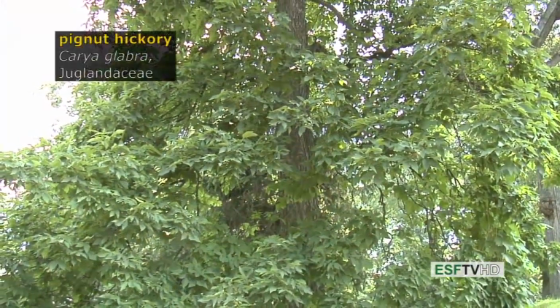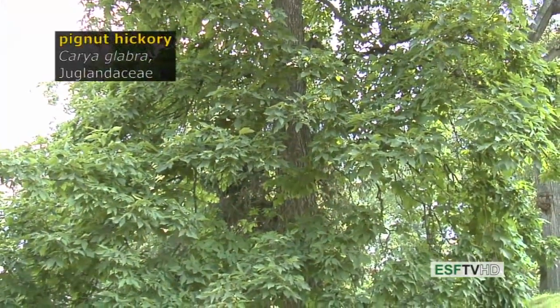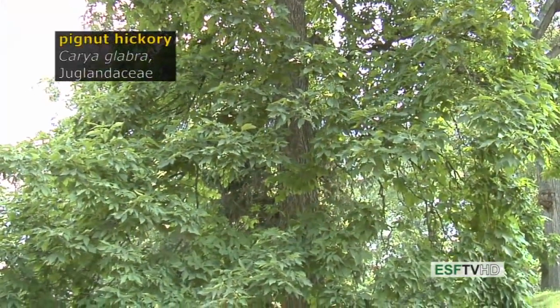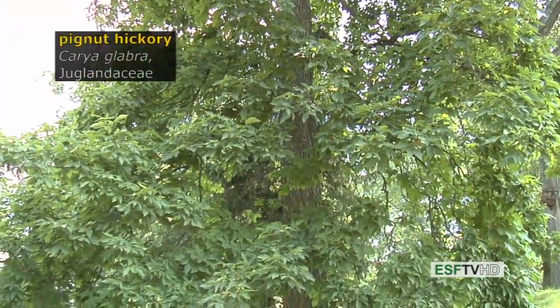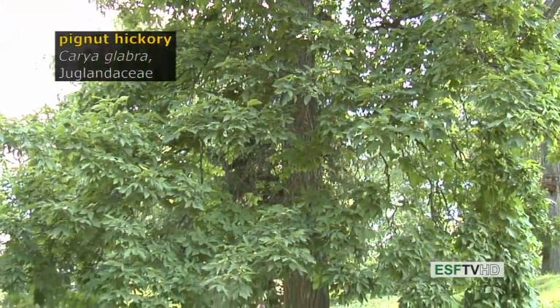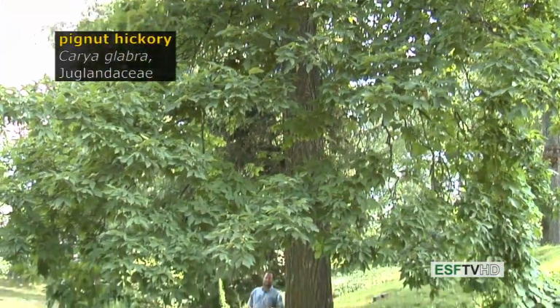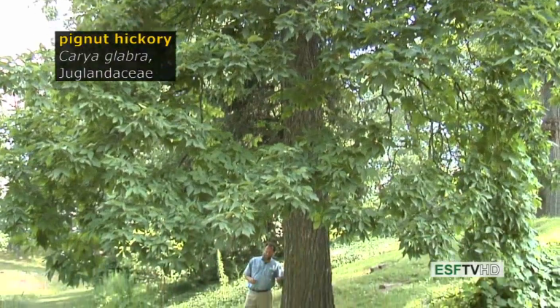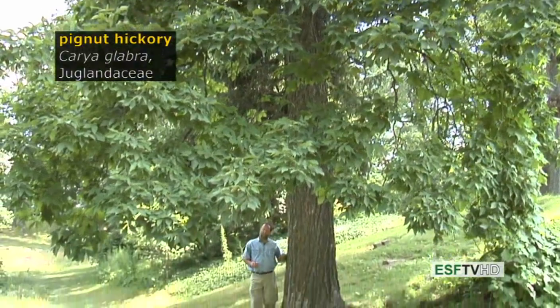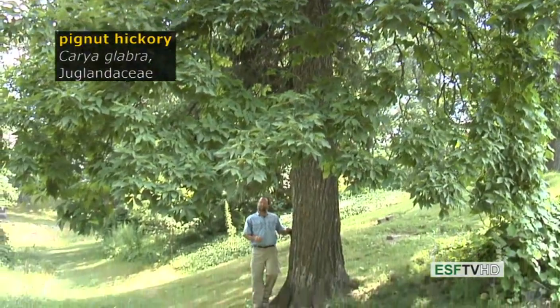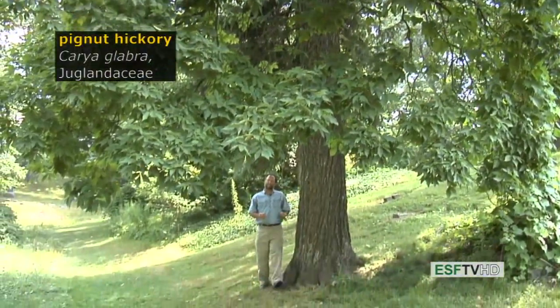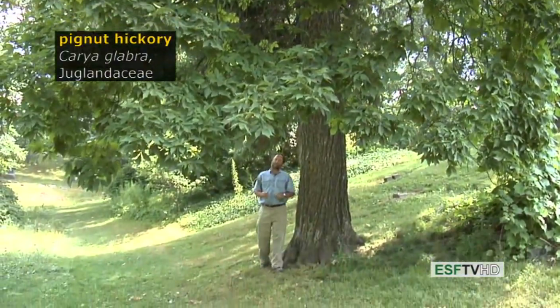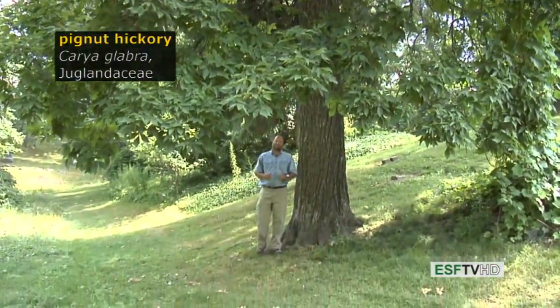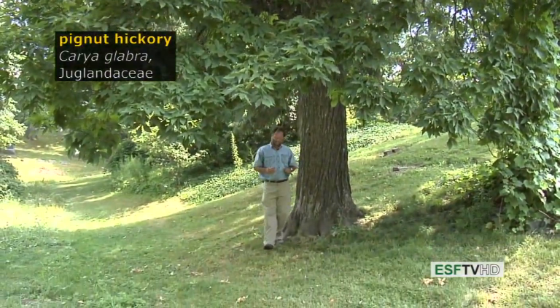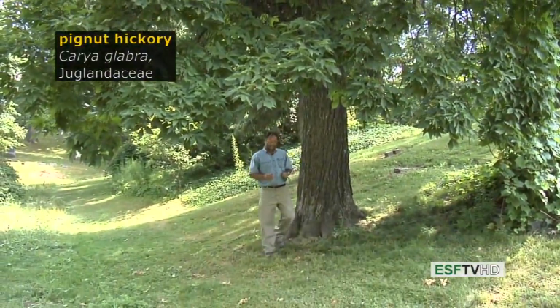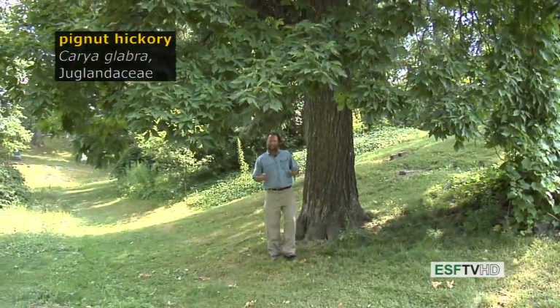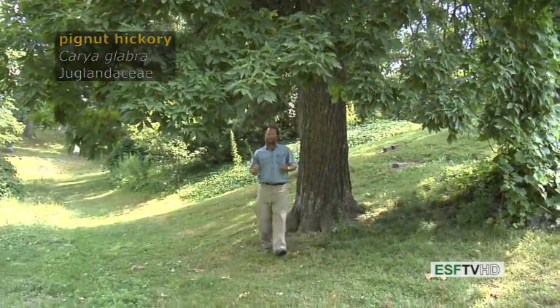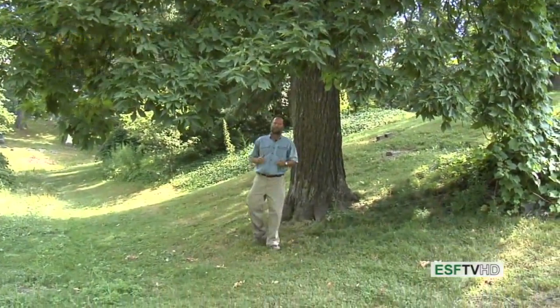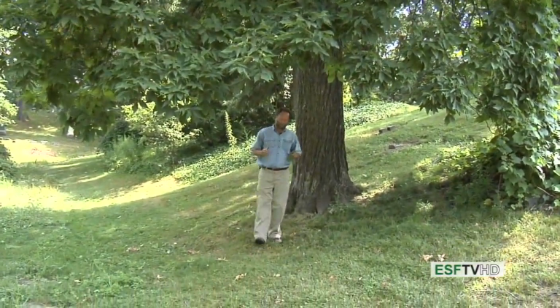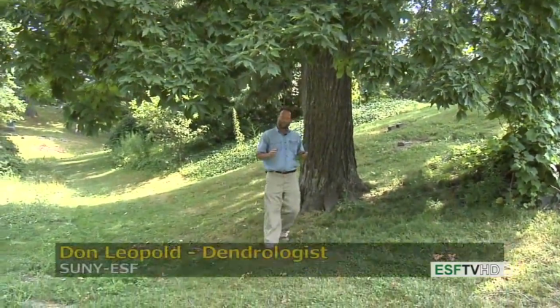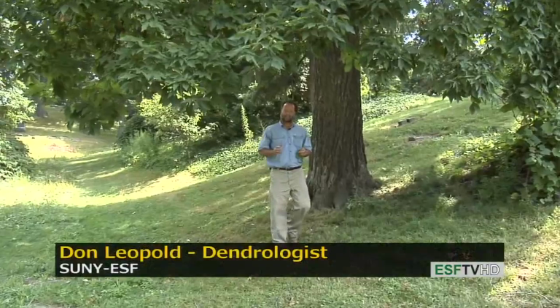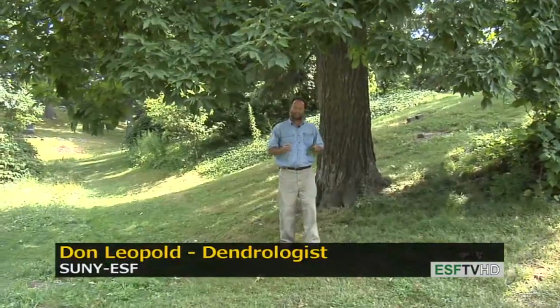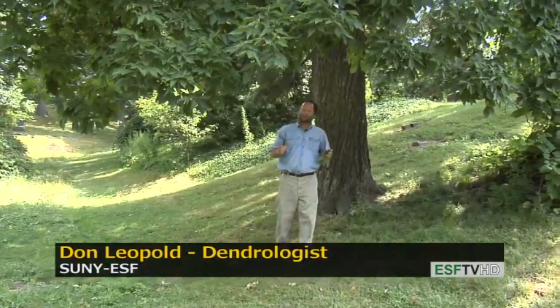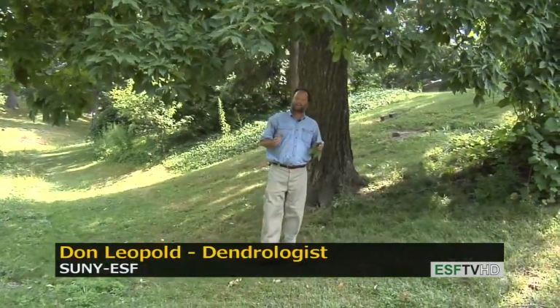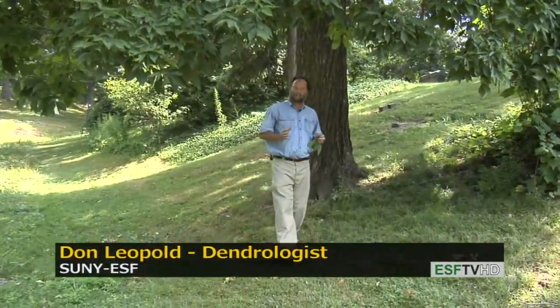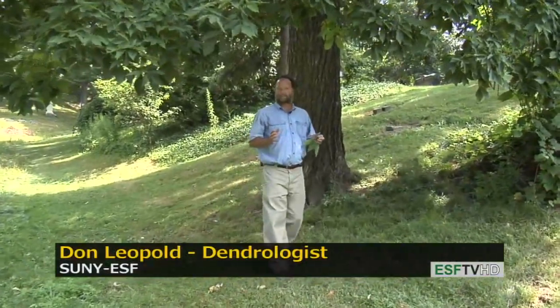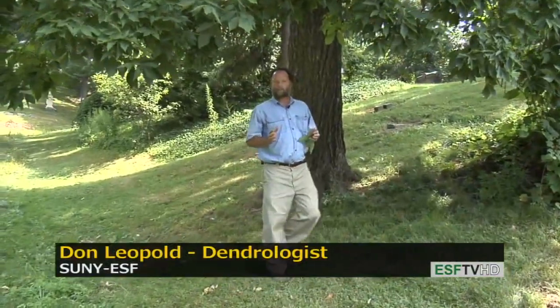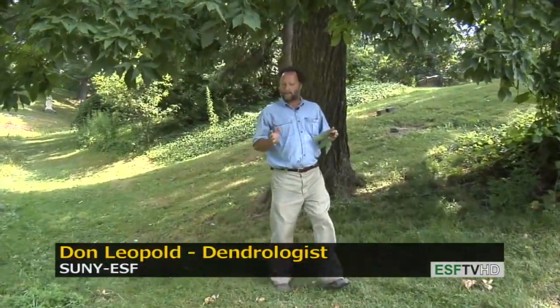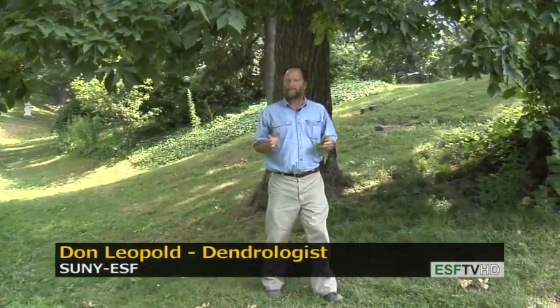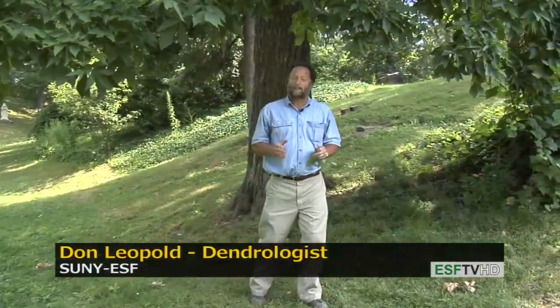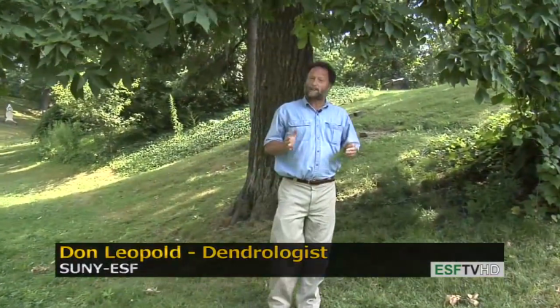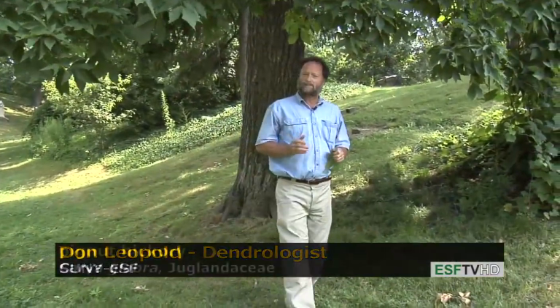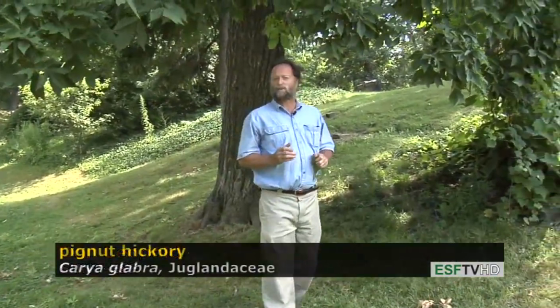Carya glabra, the pignut hickory, is a common hickory in the eastern United States and like all hickories has wood that's very hard, excellent for handles, also an excellent firewood.